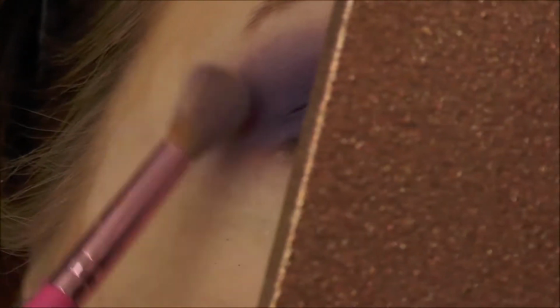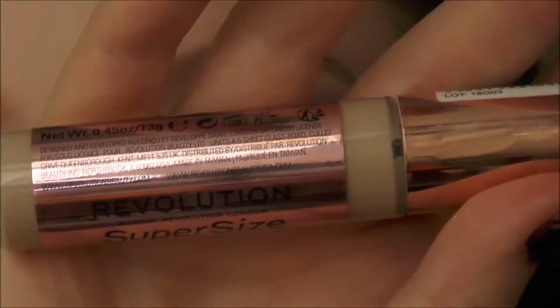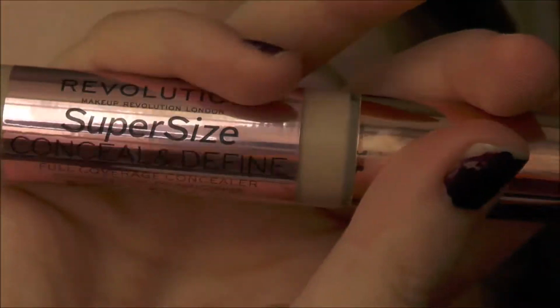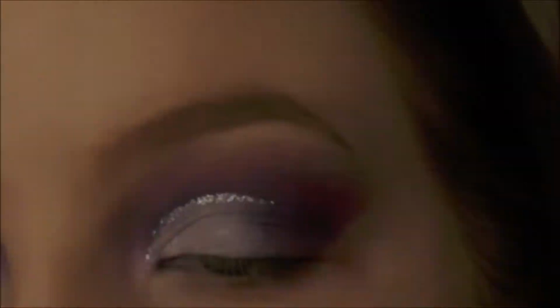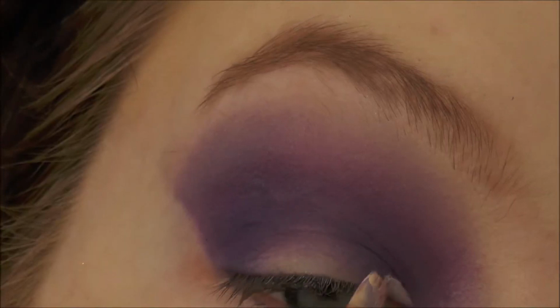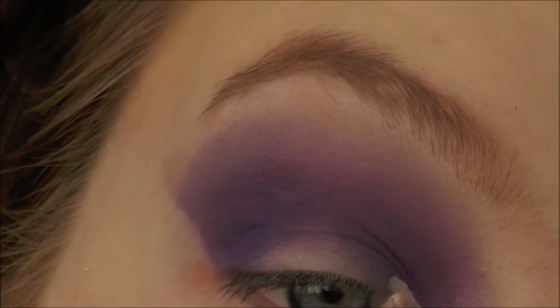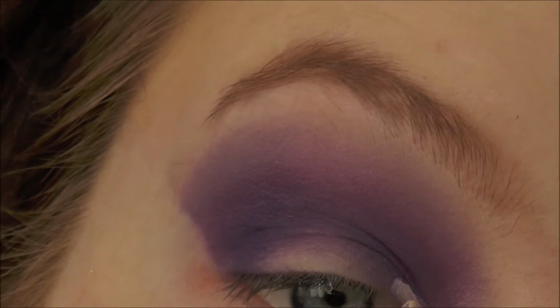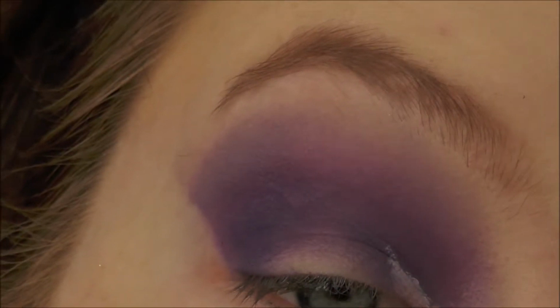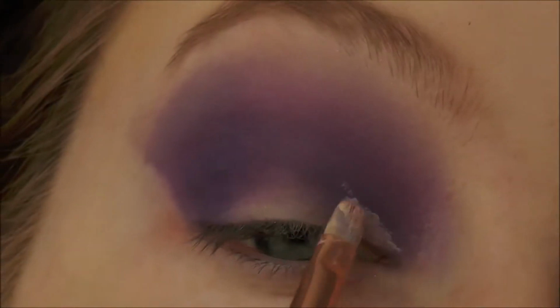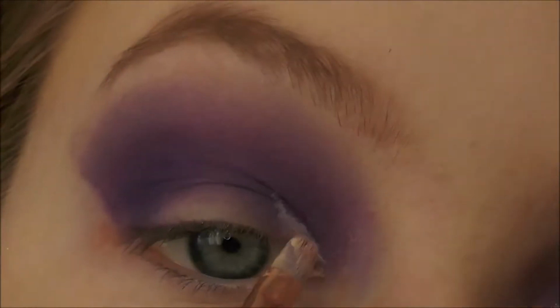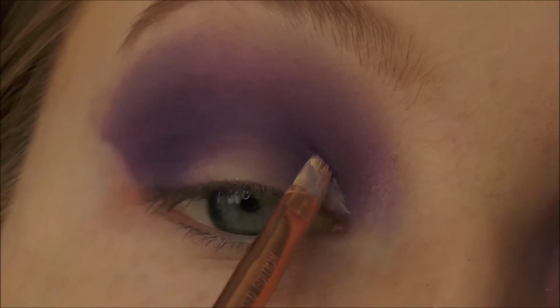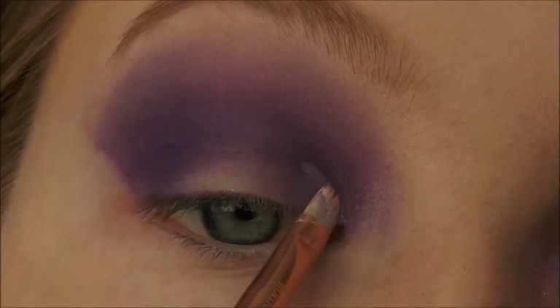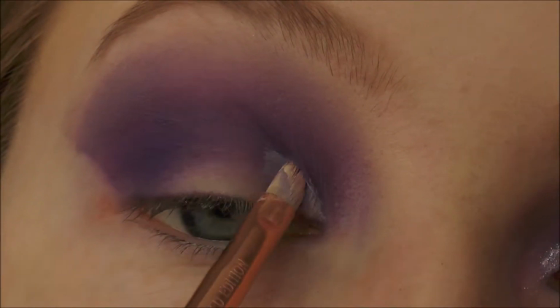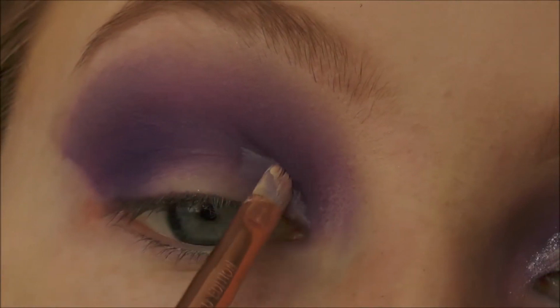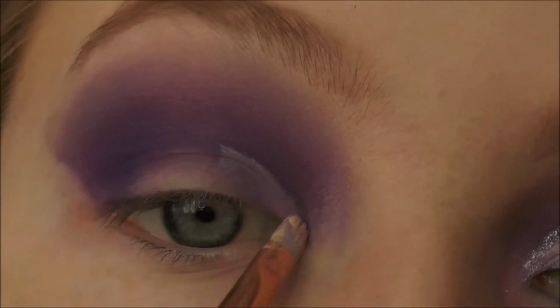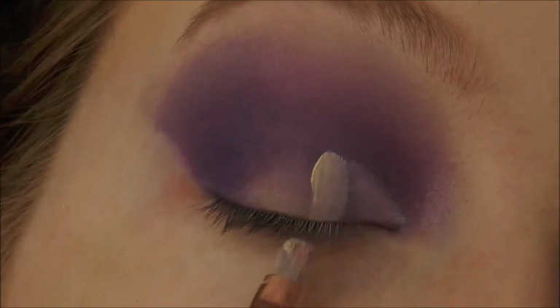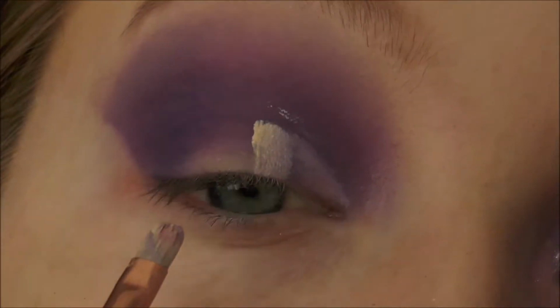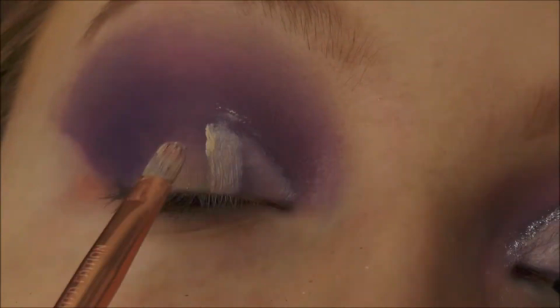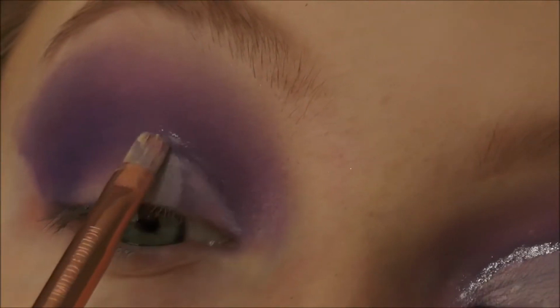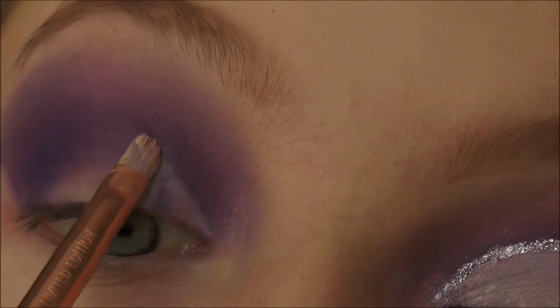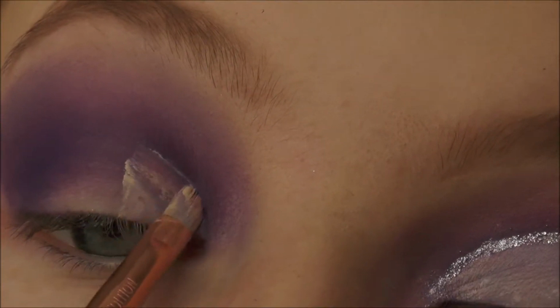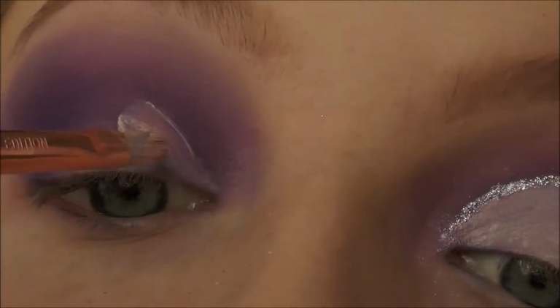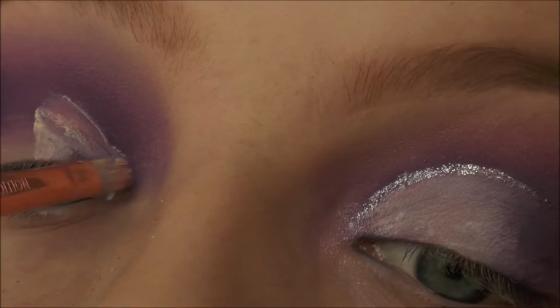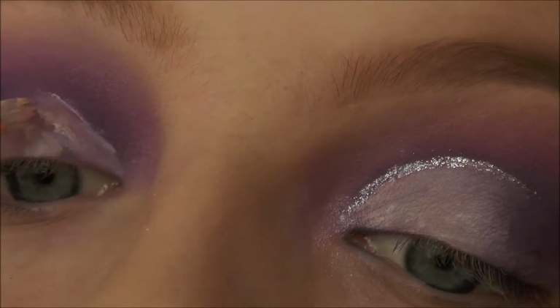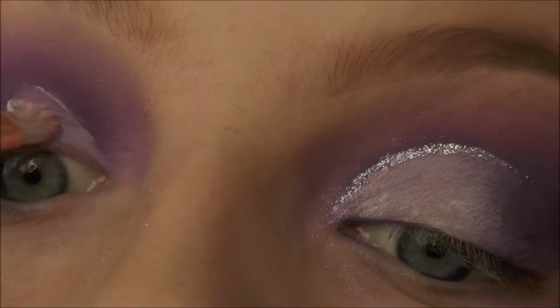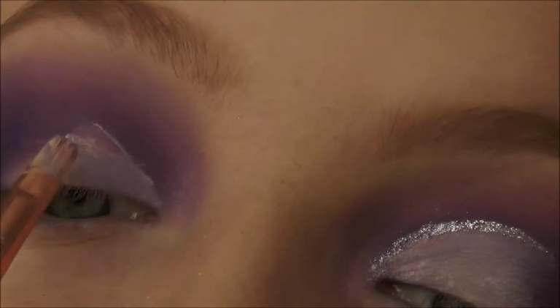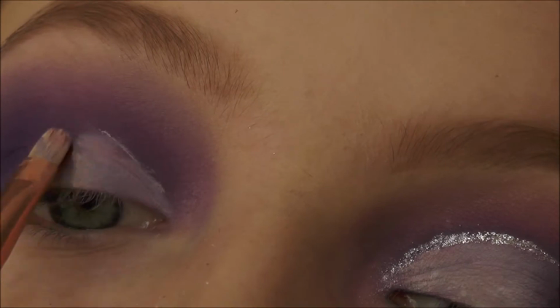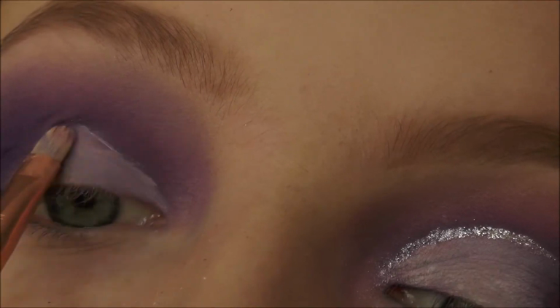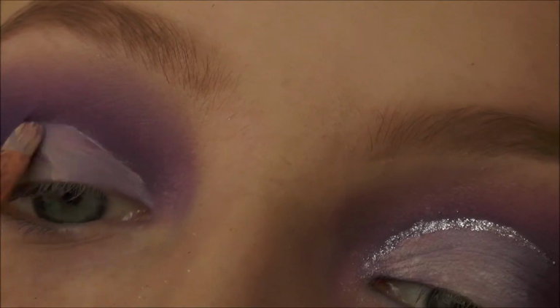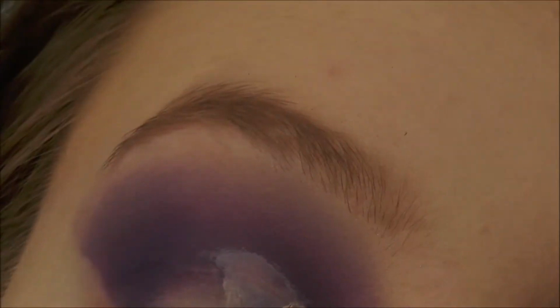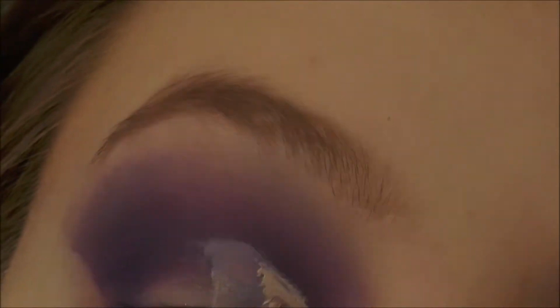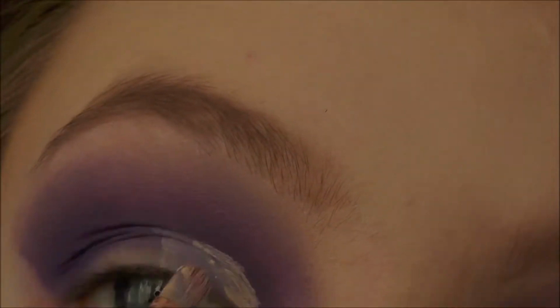To cut the lid, using the Revolution Concealer and a little flat brush, doing a half cut crease — cutting to sort of halfway to three-quarters of the way along the lid.